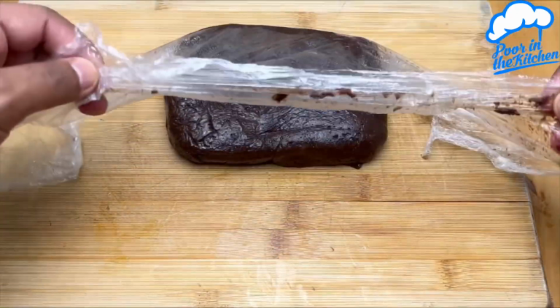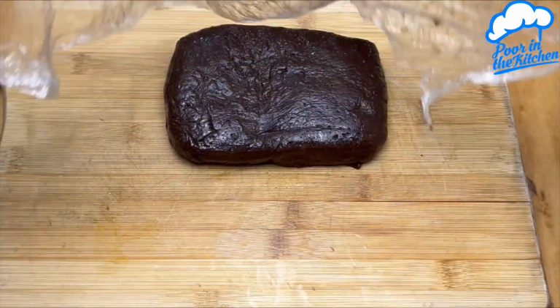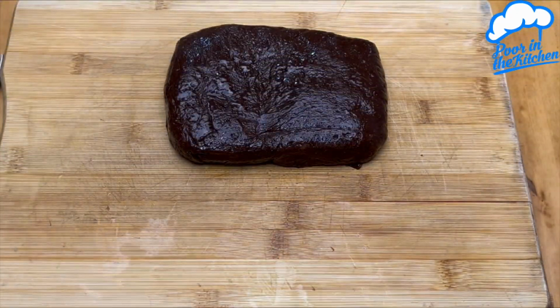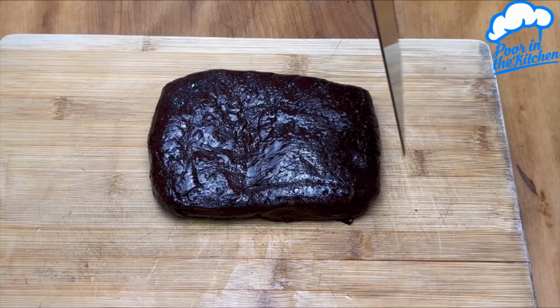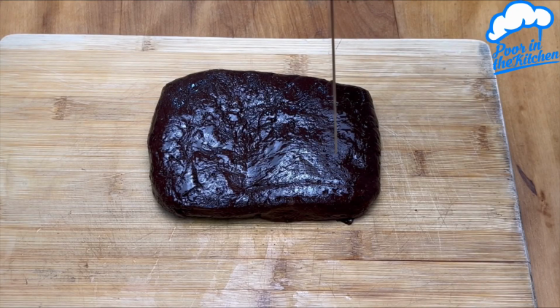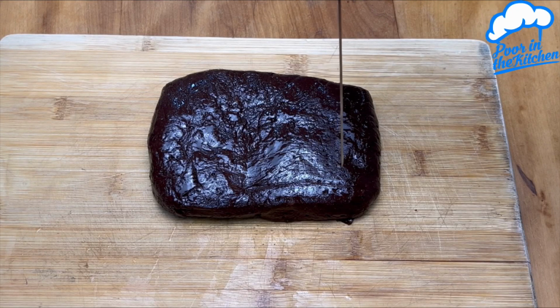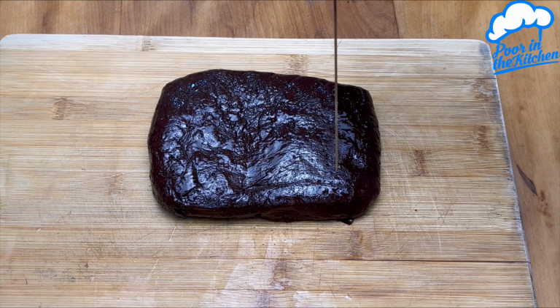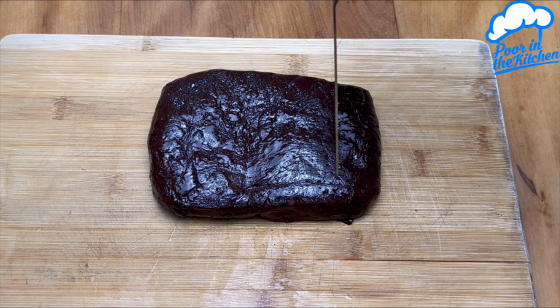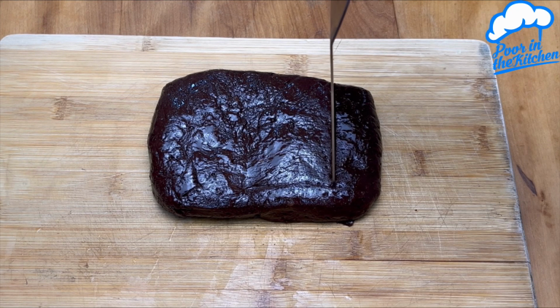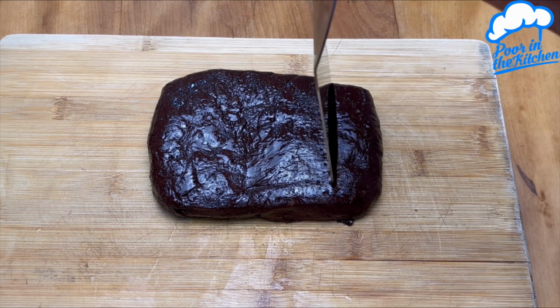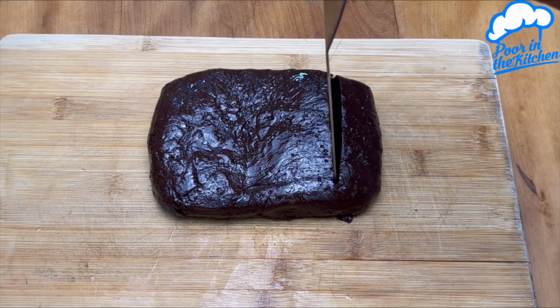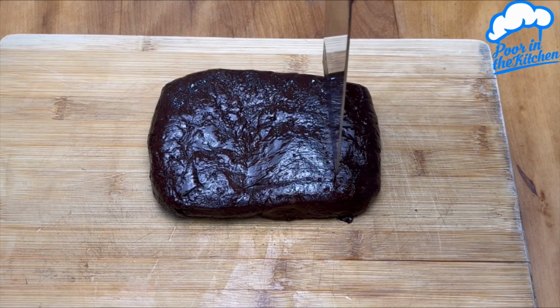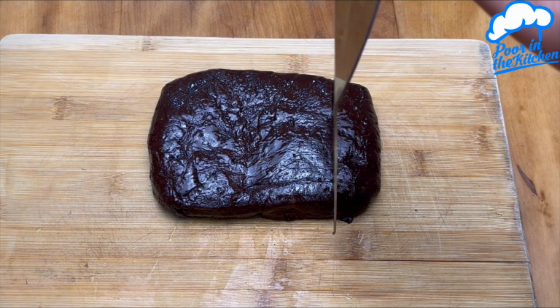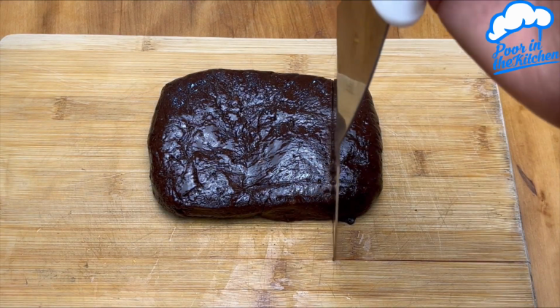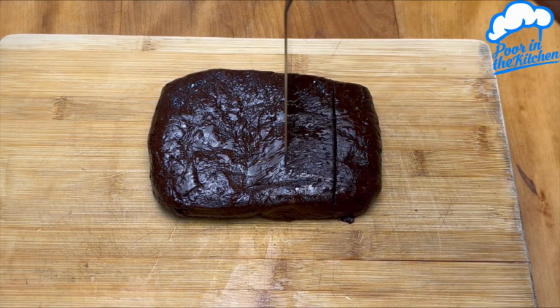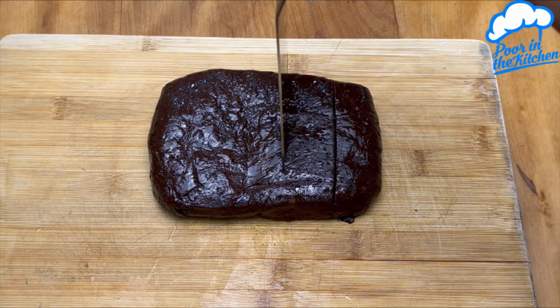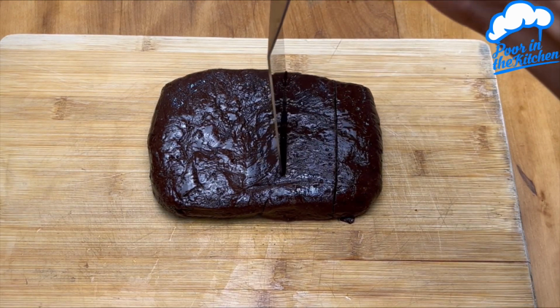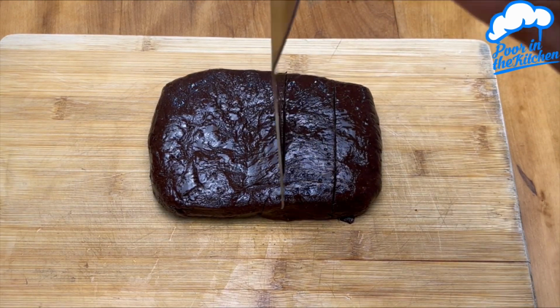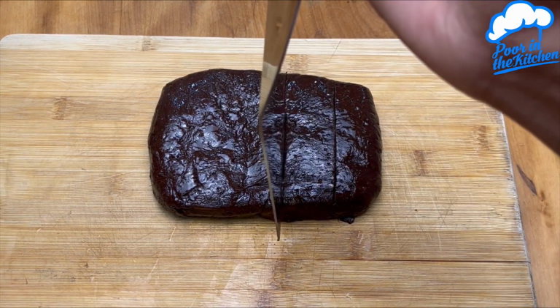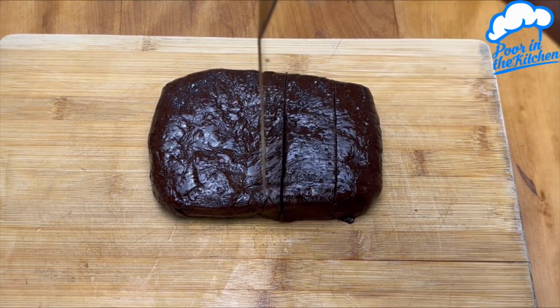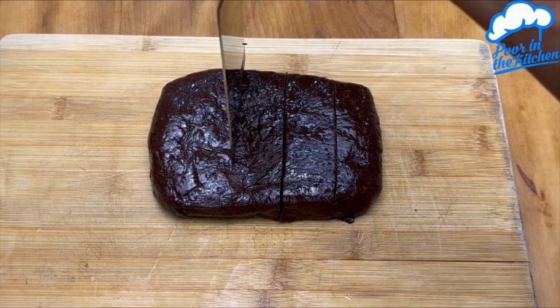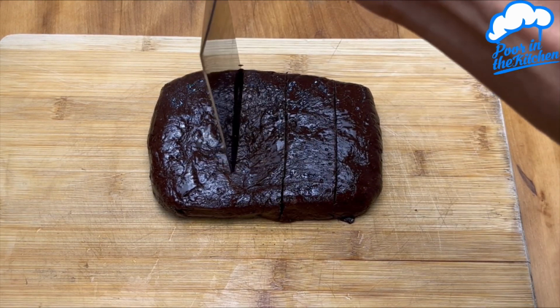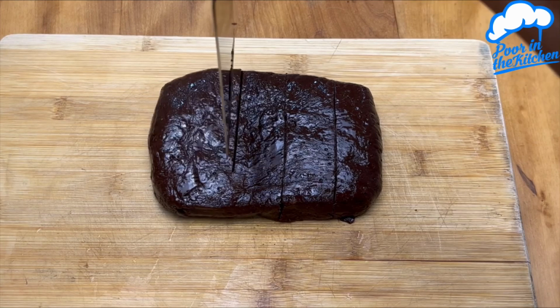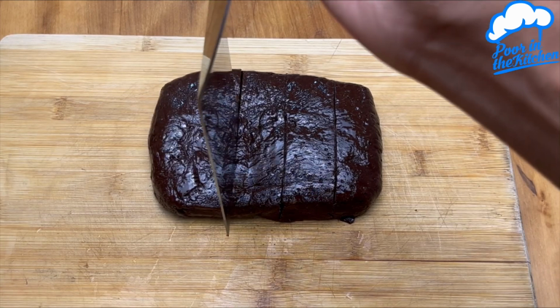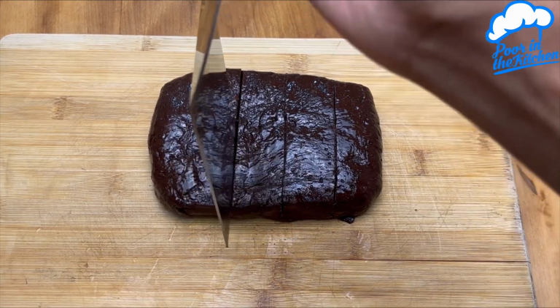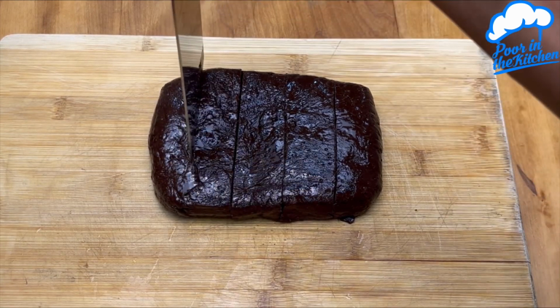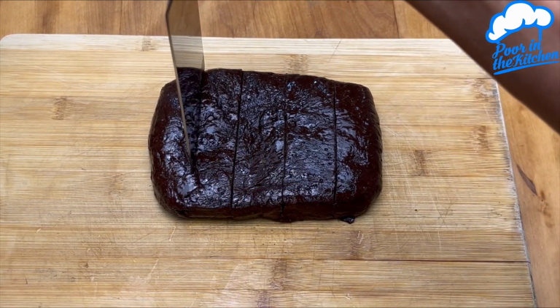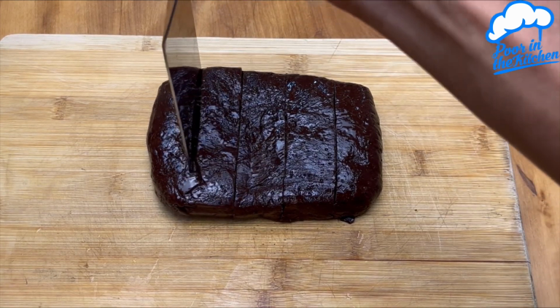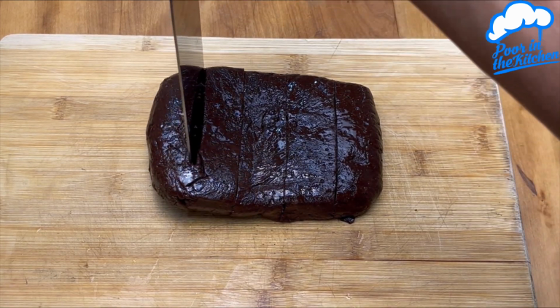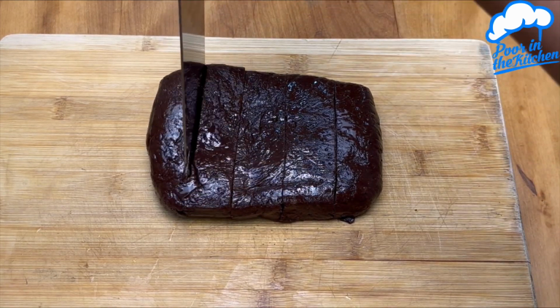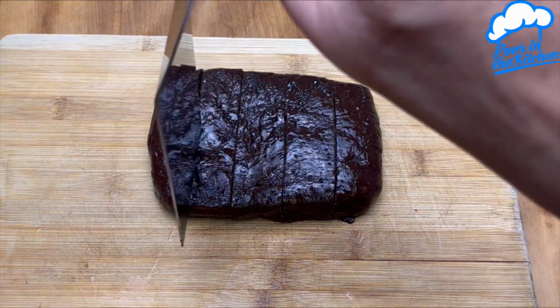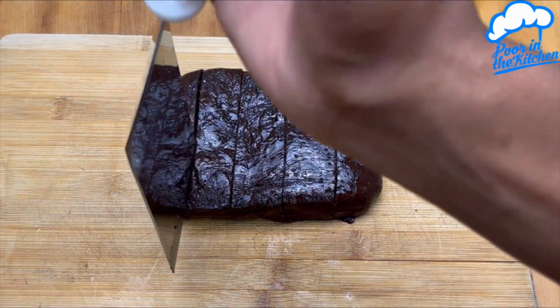Here I'll use about 200 grams of semi-sweet chocolate. I'll melt it in the microwave or over a bain marie. After melting, just mix and then add all of our banana jam.